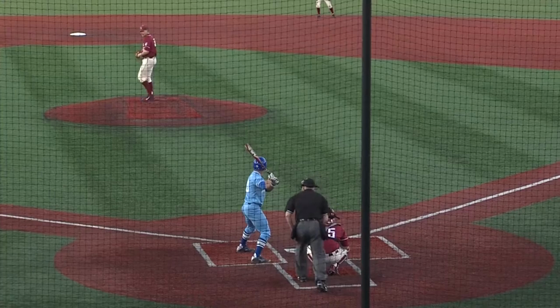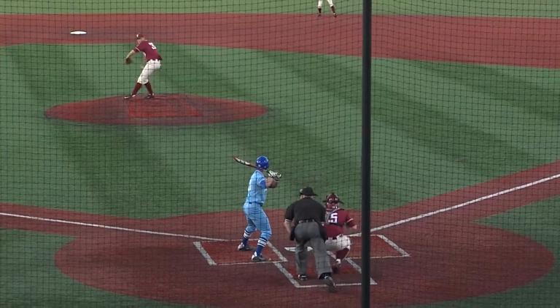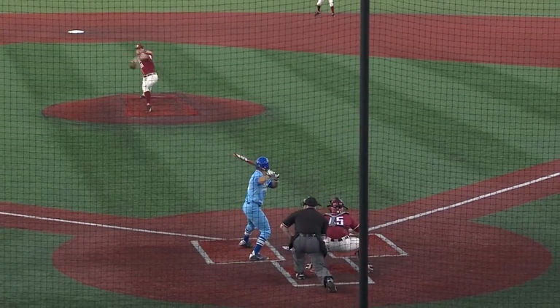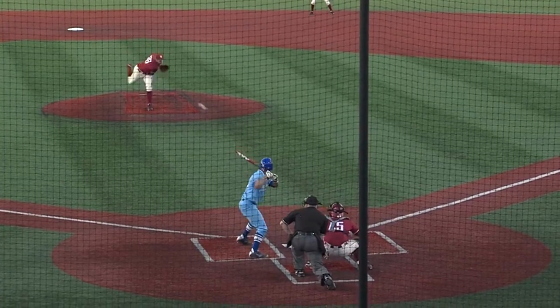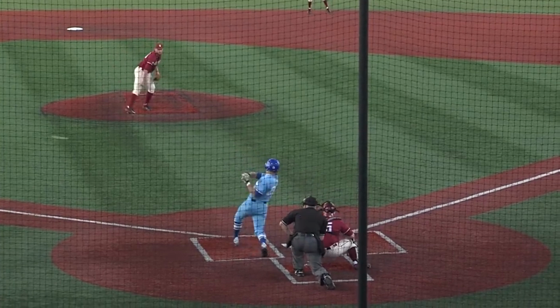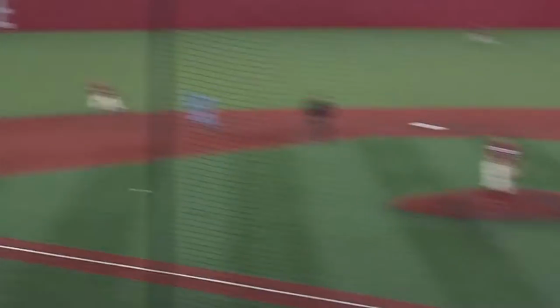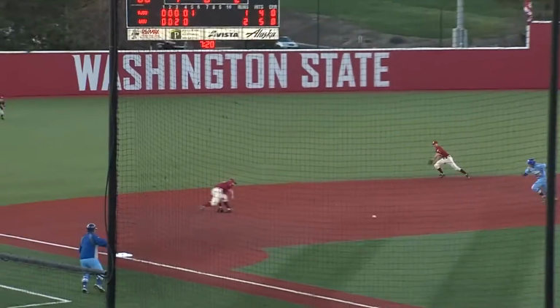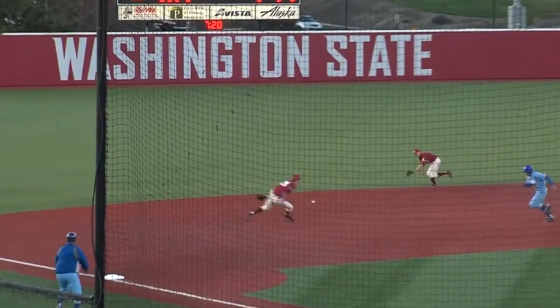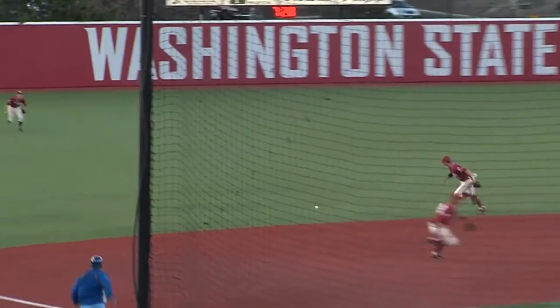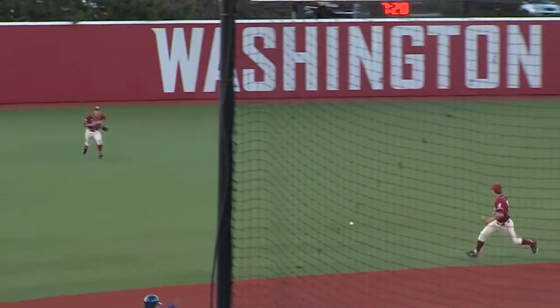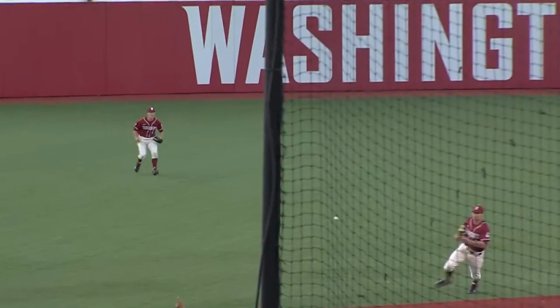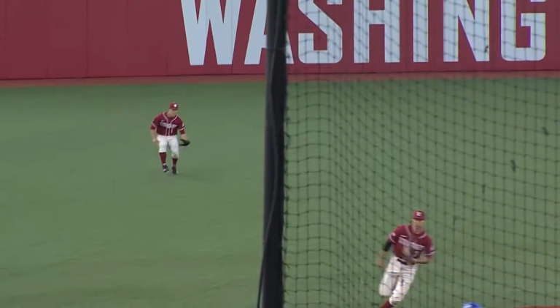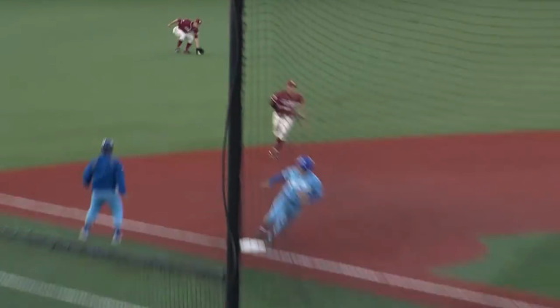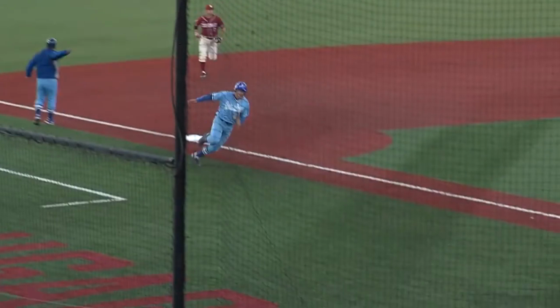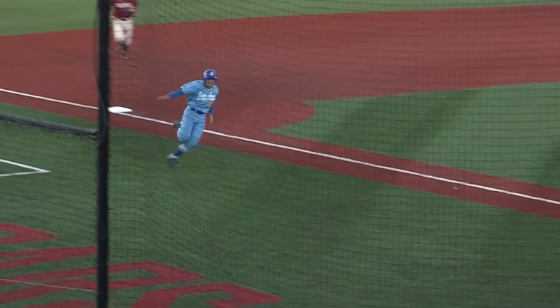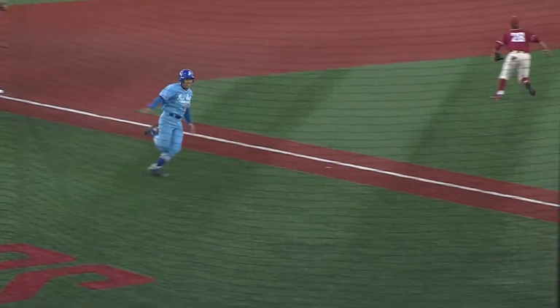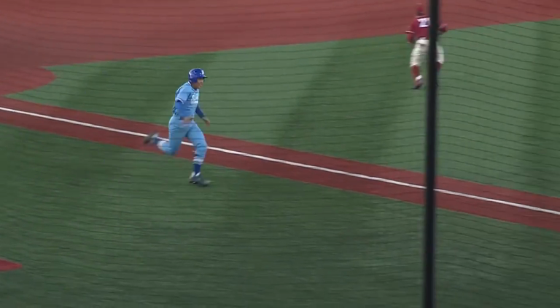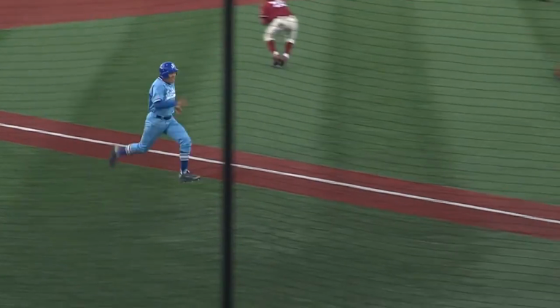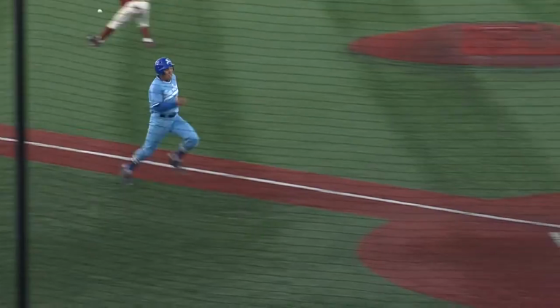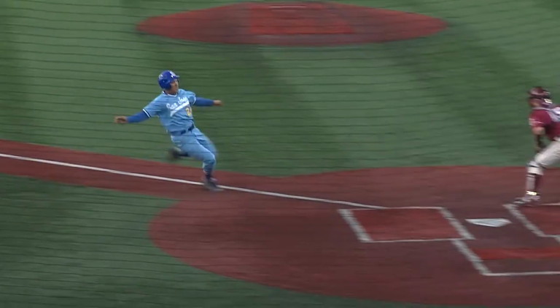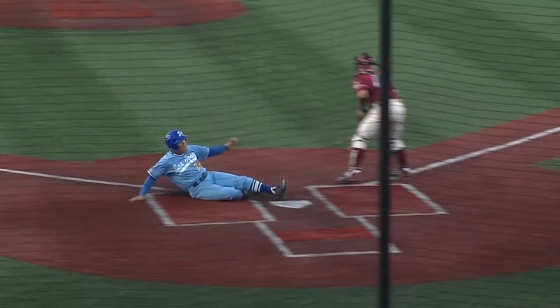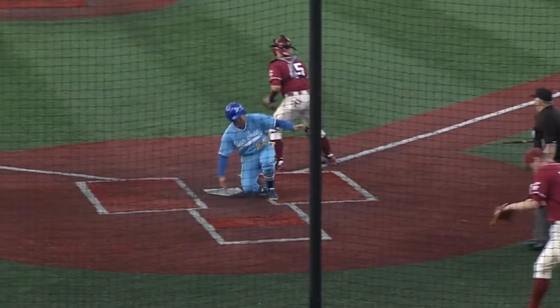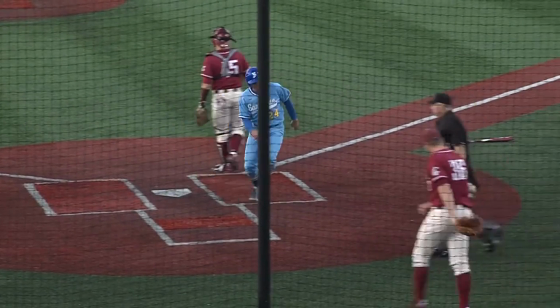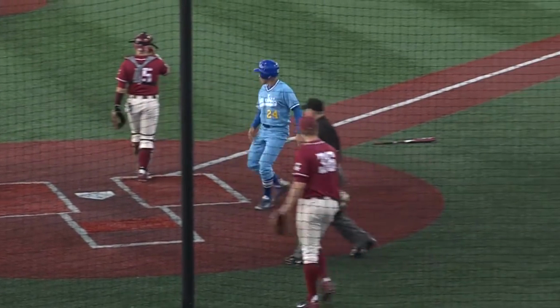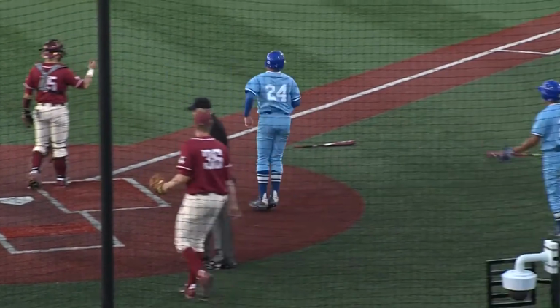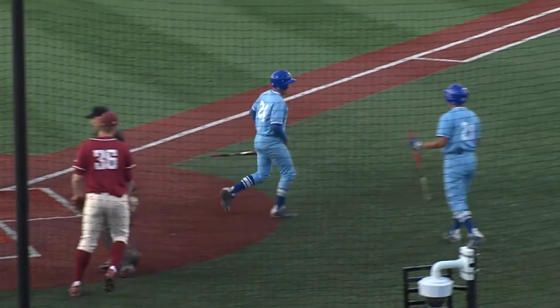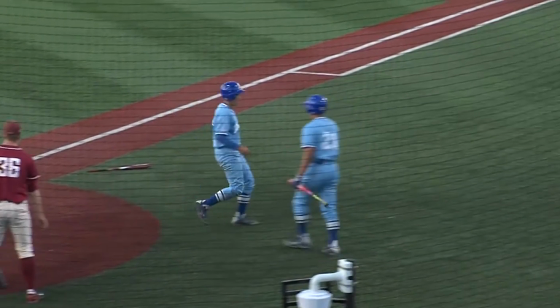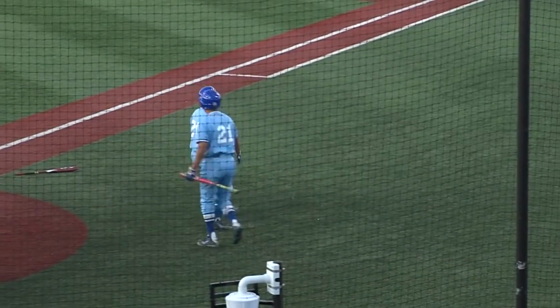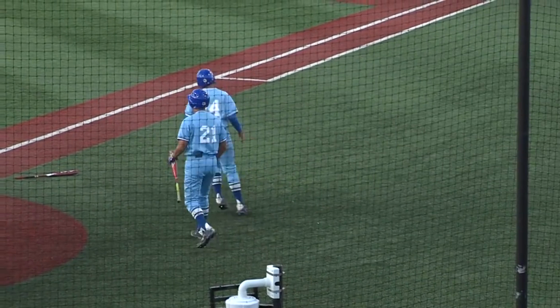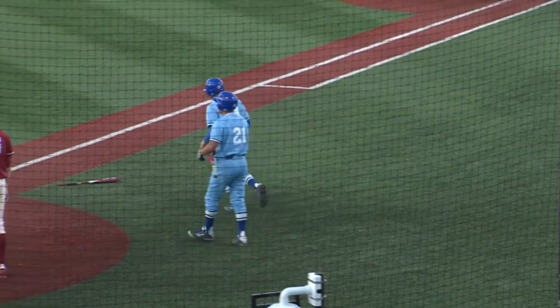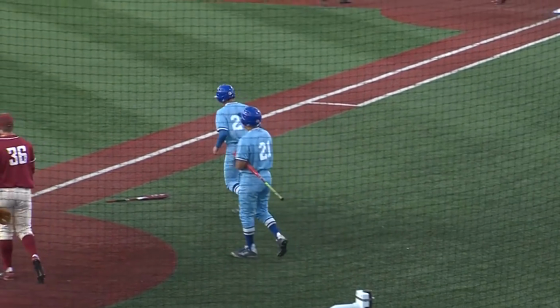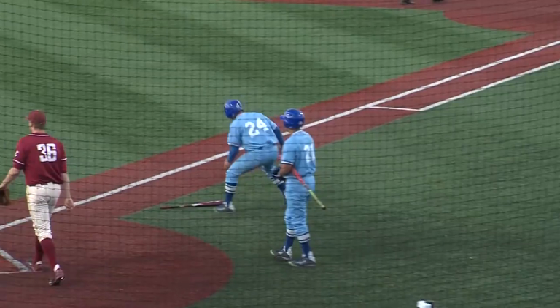The right-hander Sutton kneels, ground ball into the hole — that's going to get through on the left-hand side. They're going to wave around Kyle Morrison, the throw to the plate is going to be cut off. Spartans have come back to tie this game at two apiece.